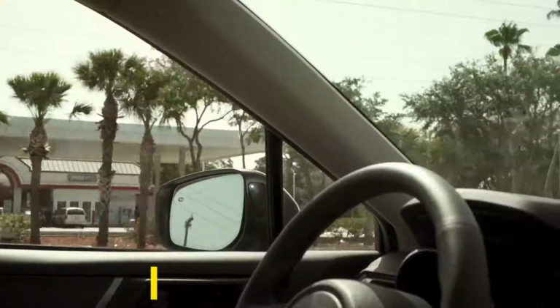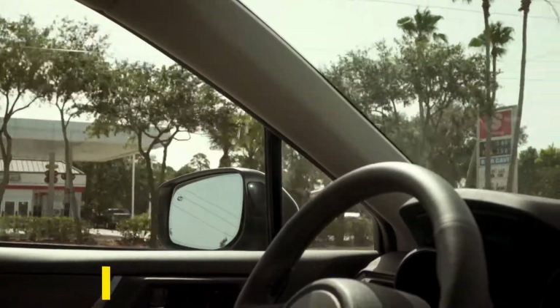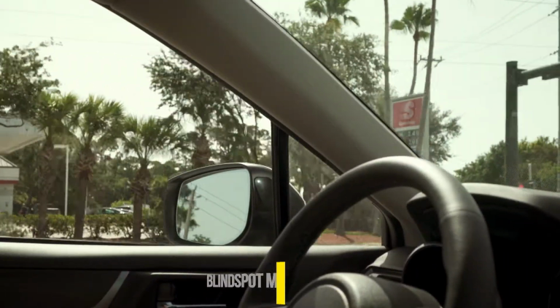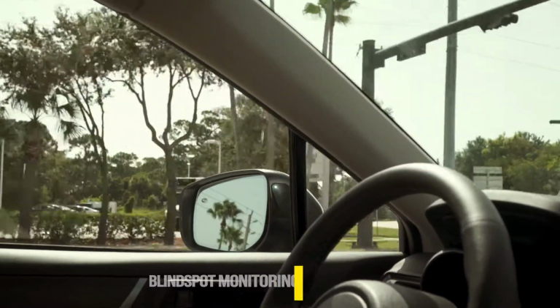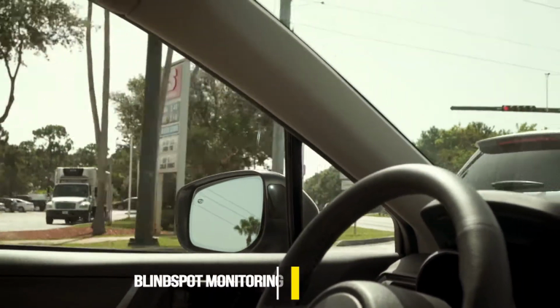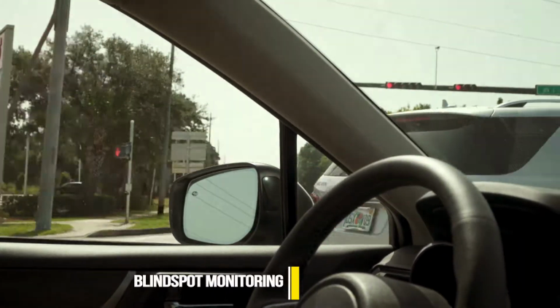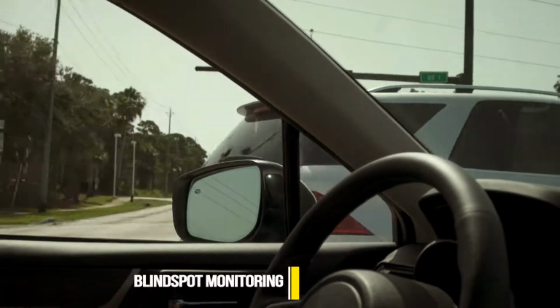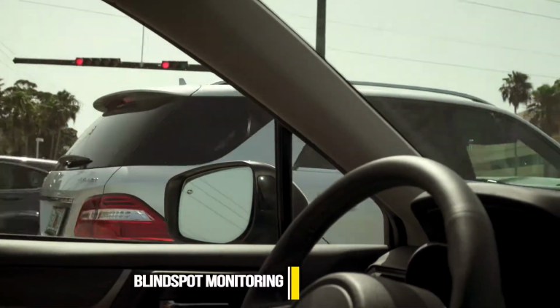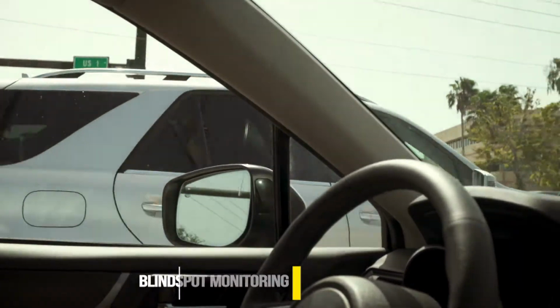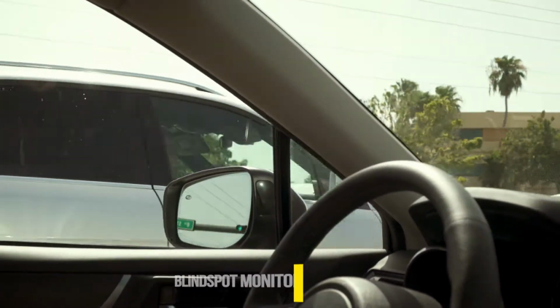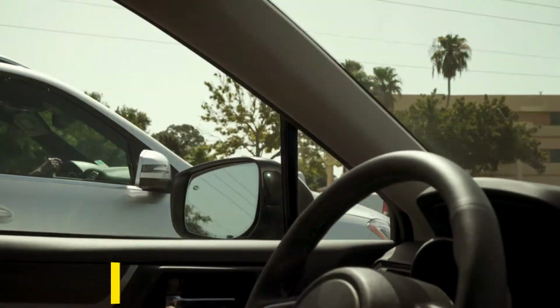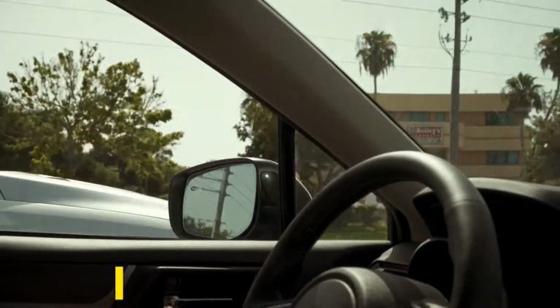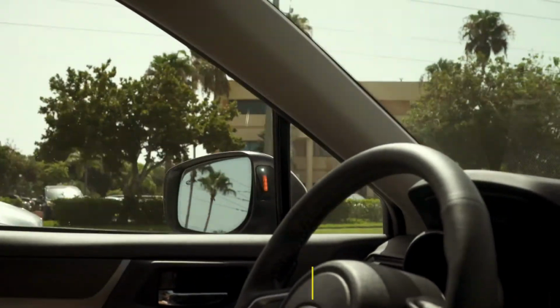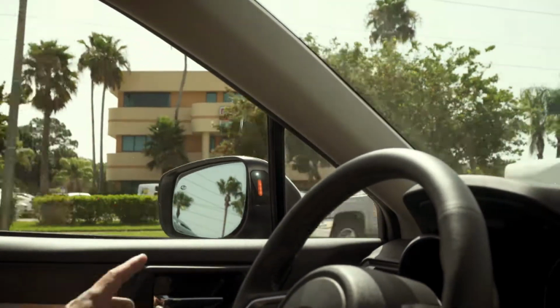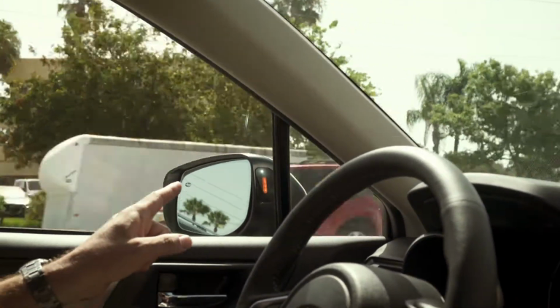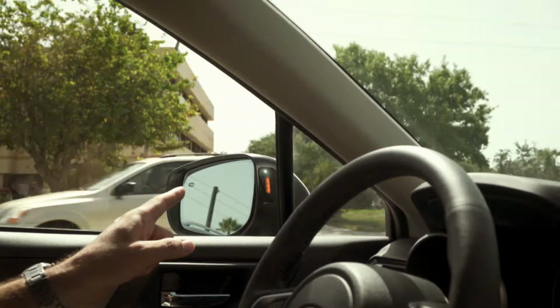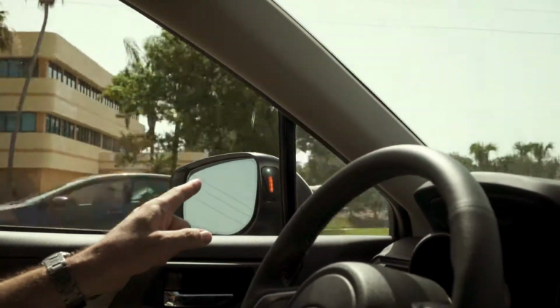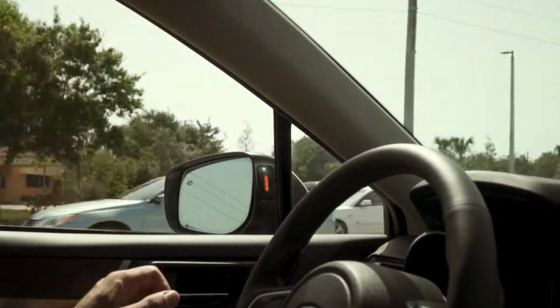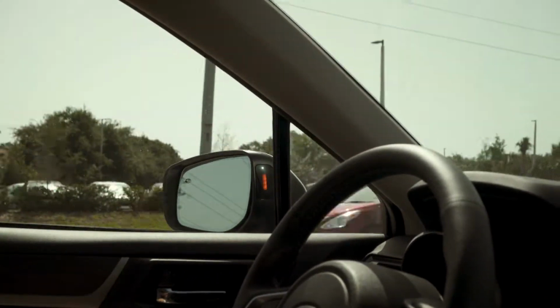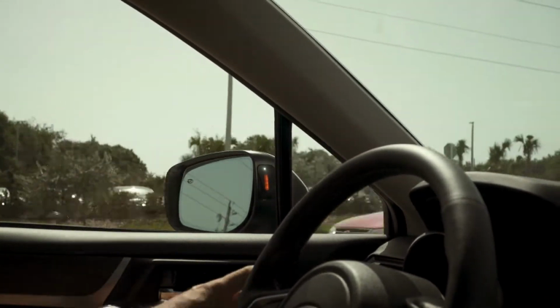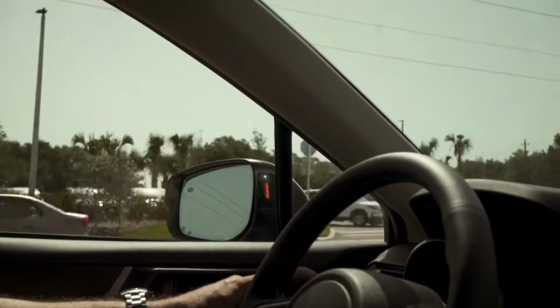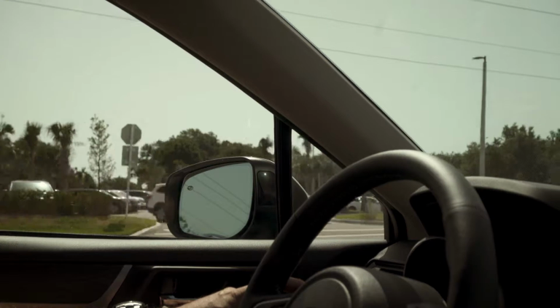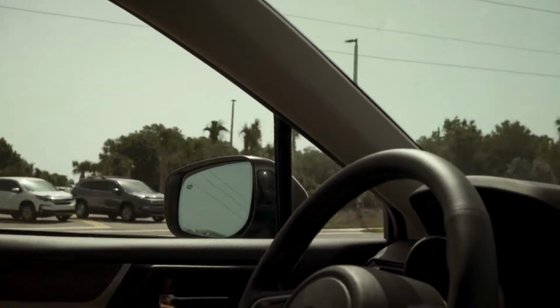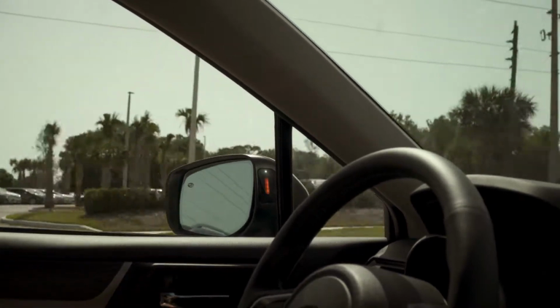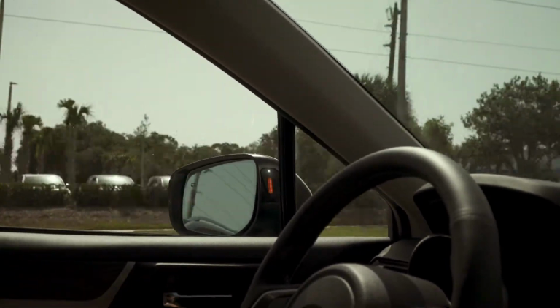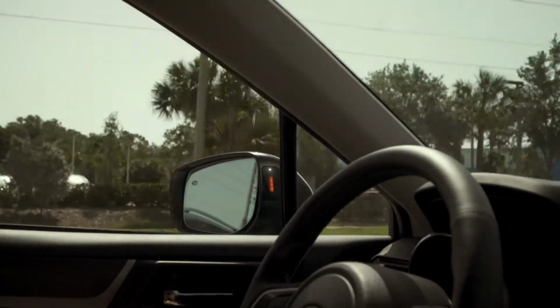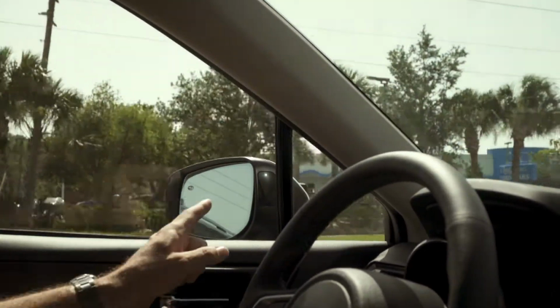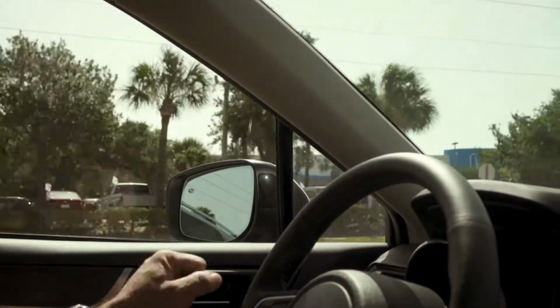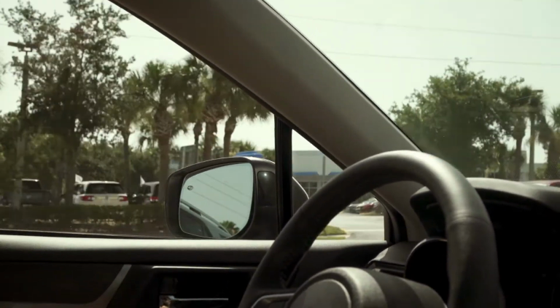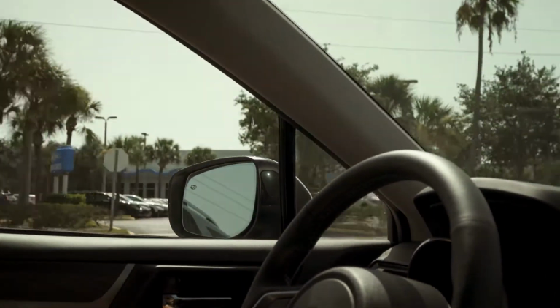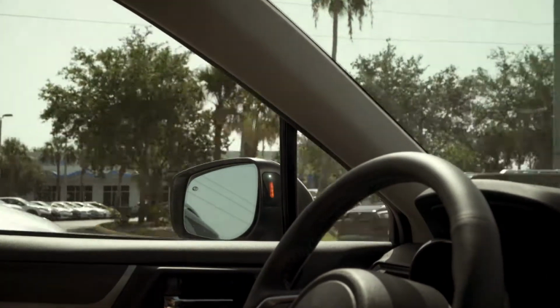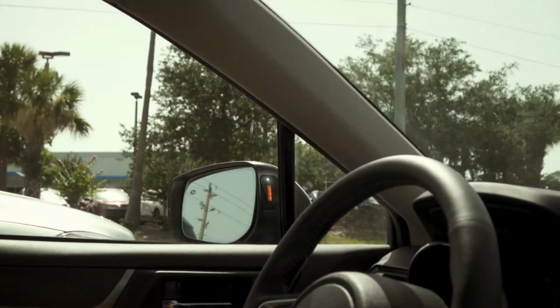The next thing I wanted to demonstrate is blind spot monitoring. If someone is in your blind spot, this will light up yellow indicating that there's a car there and you shouldn't be going over. If you put your turn signal on and you're attempting to go over, it's going to flash you frantically saying you're not supposed to go over.